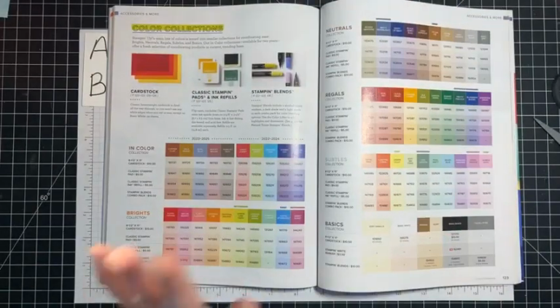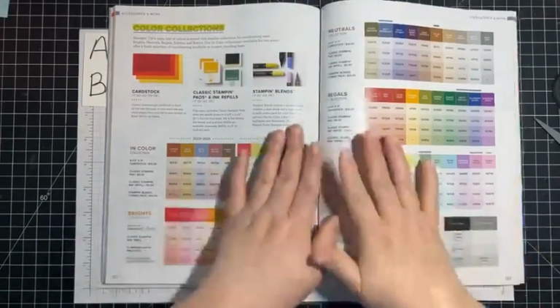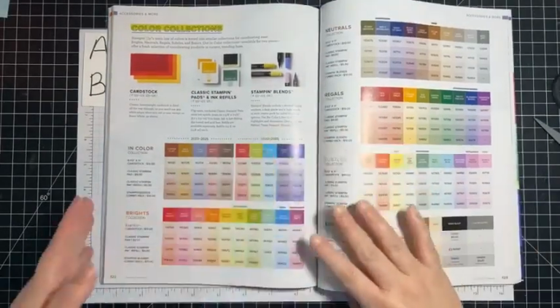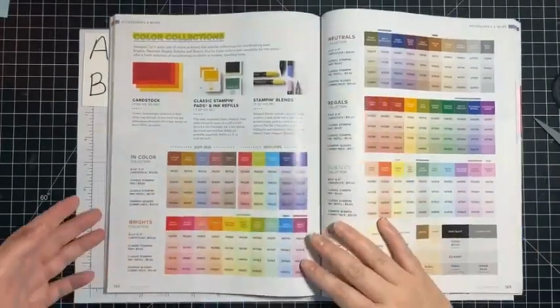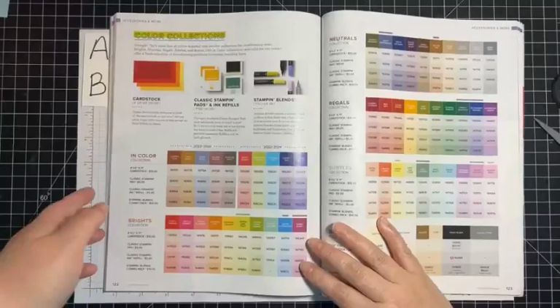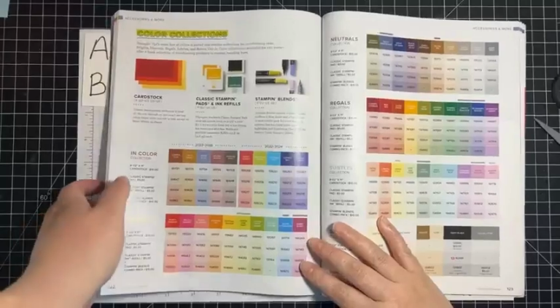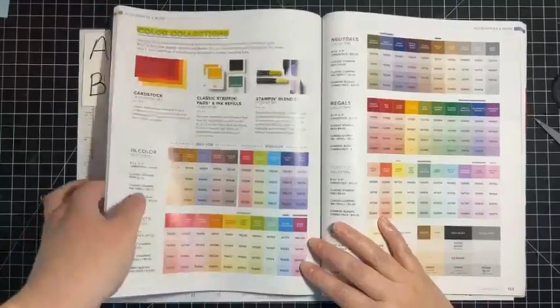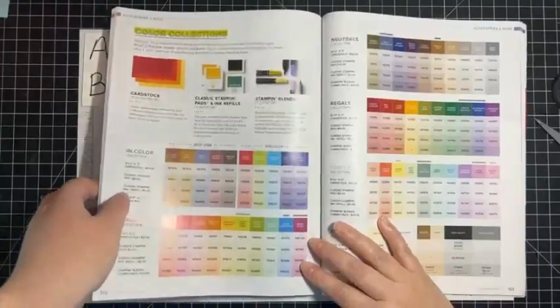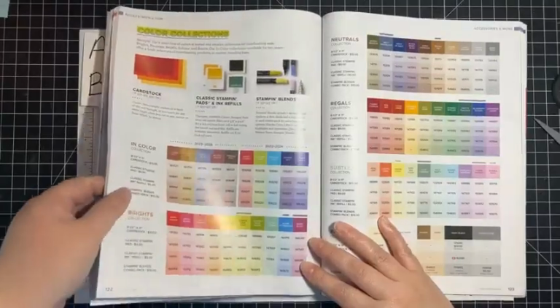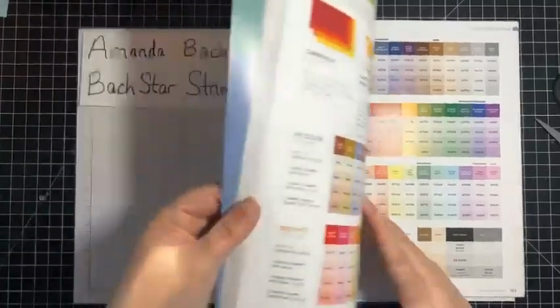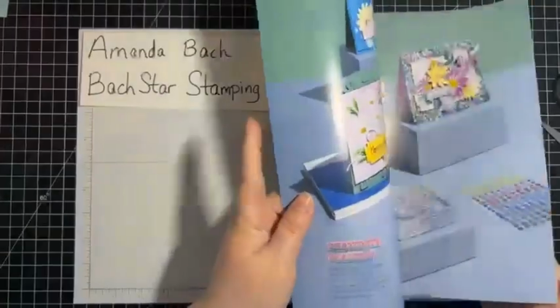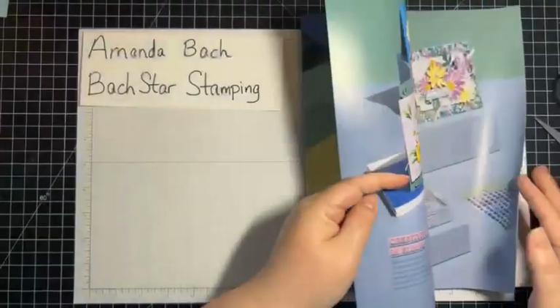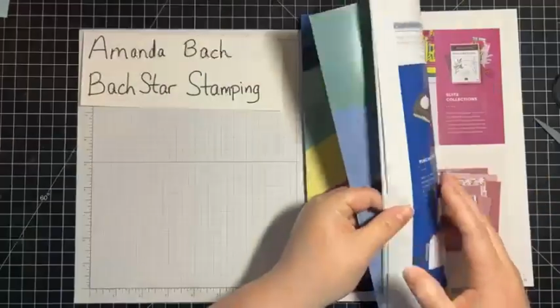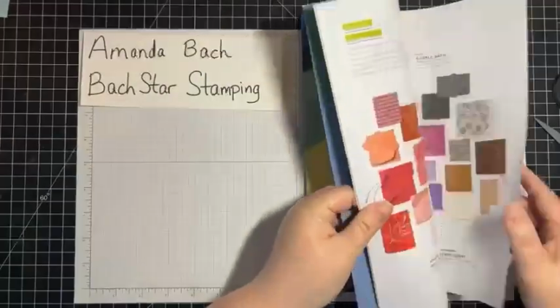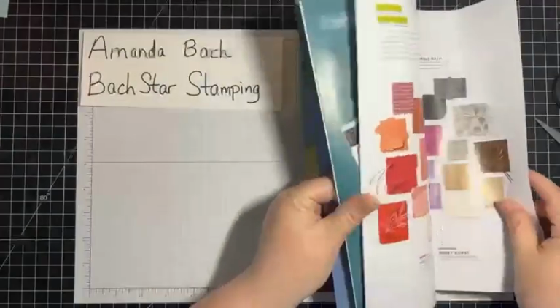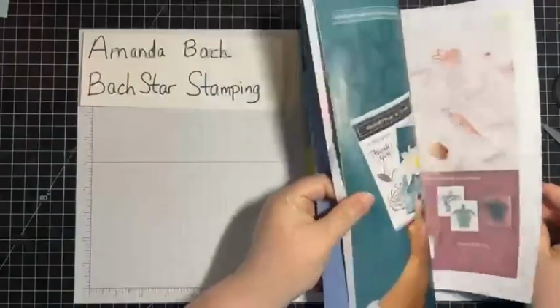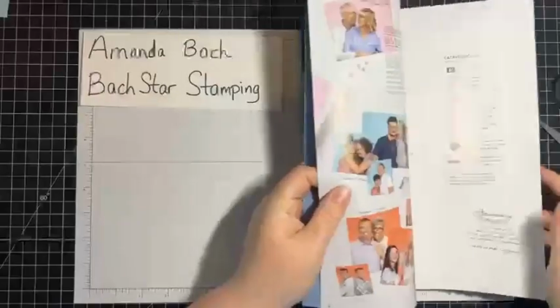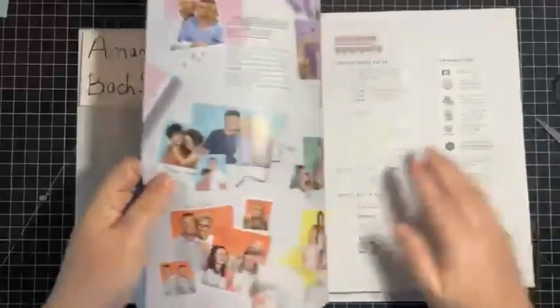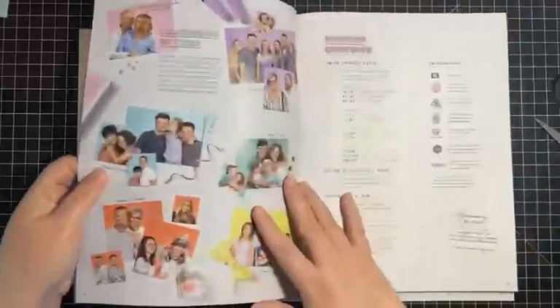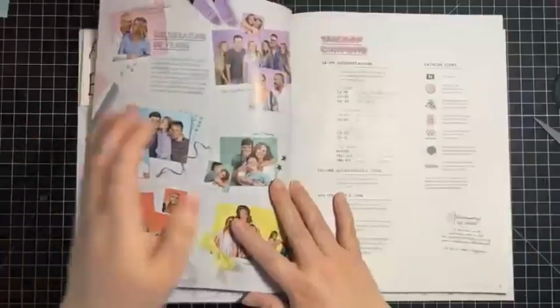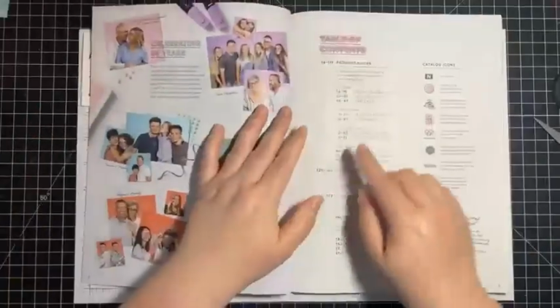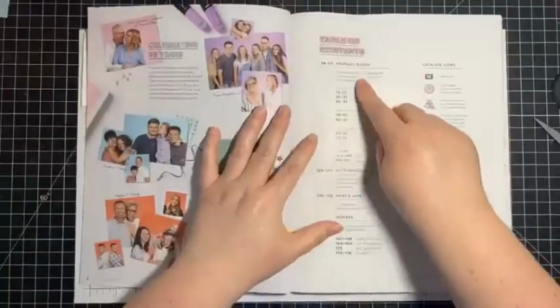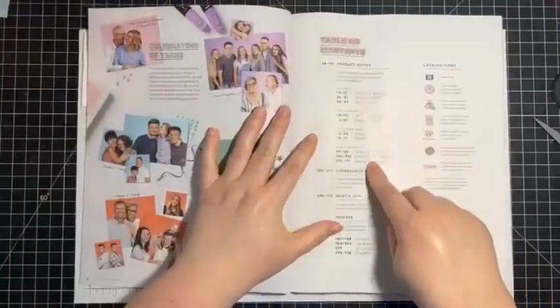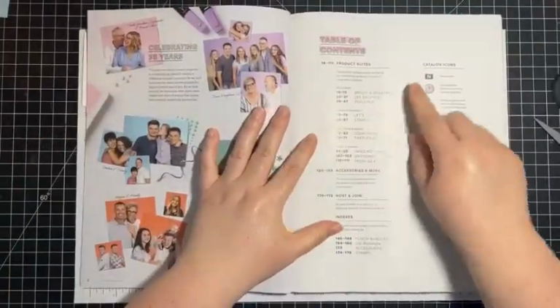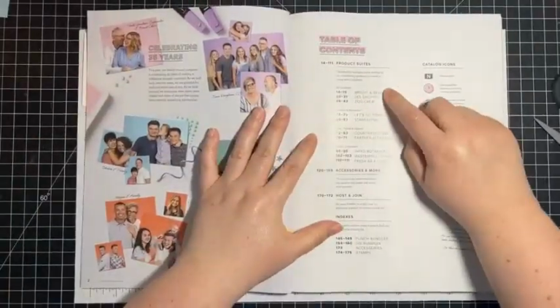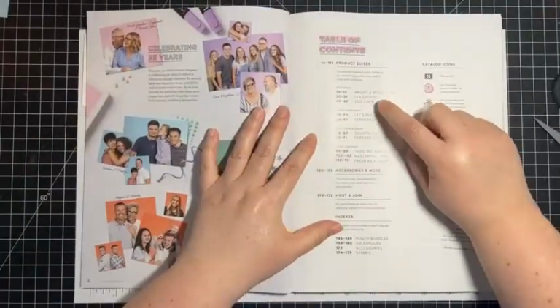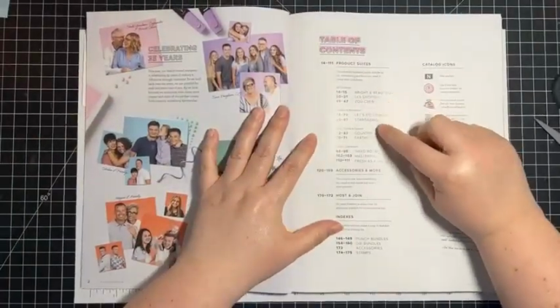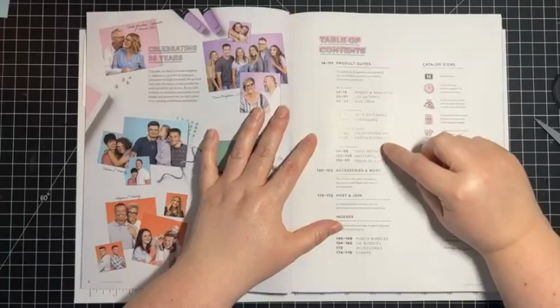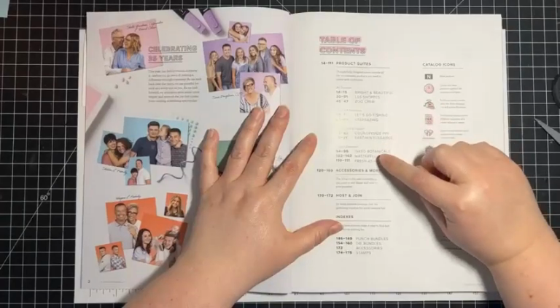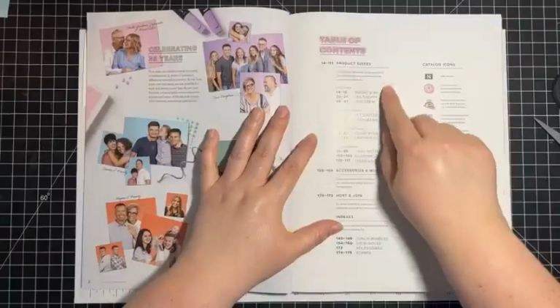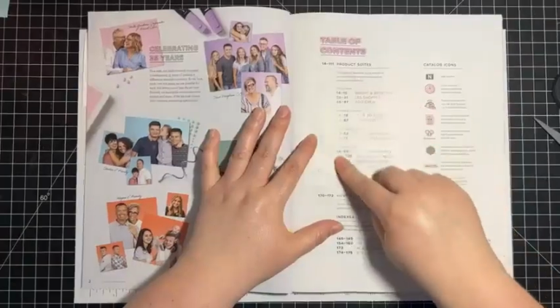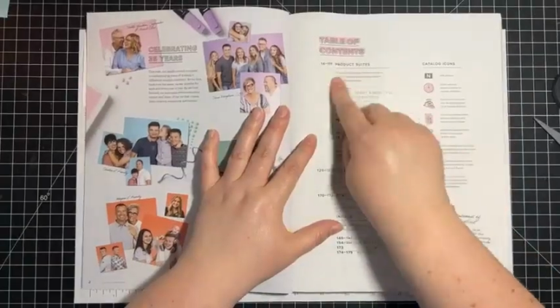So in this catalog, just a quick walkthrough — I want to point out just a few things. The table of contents shows there are 1, 2, 3, 4, 5, 6, 7, 8, 9, 10 suites.